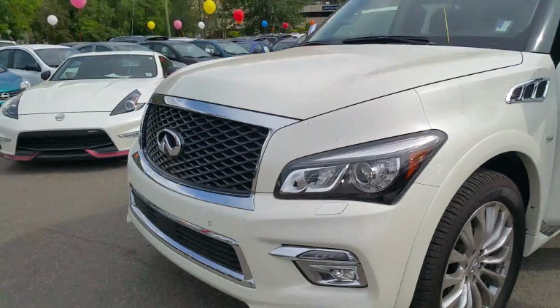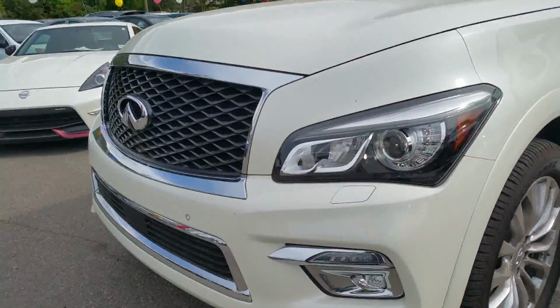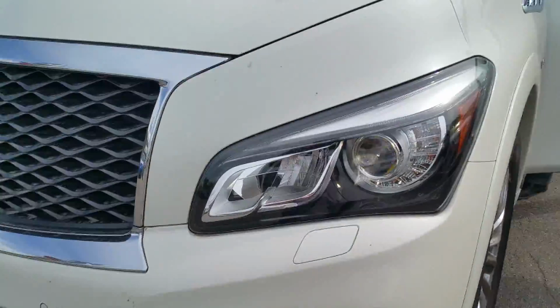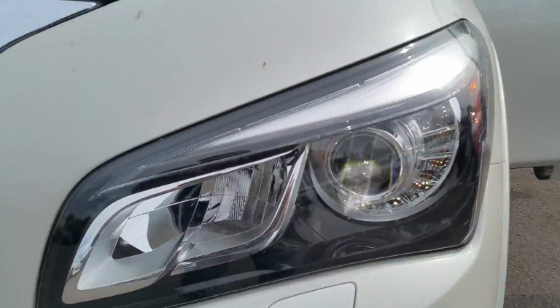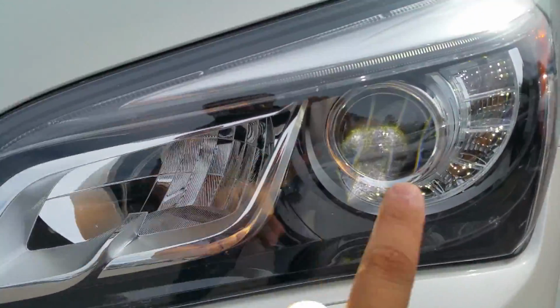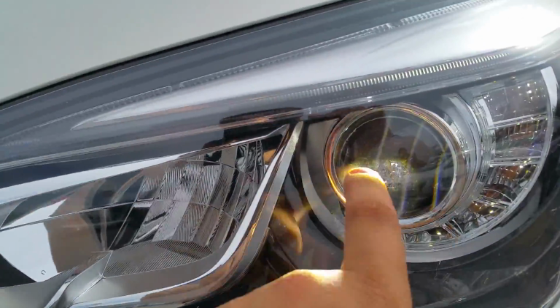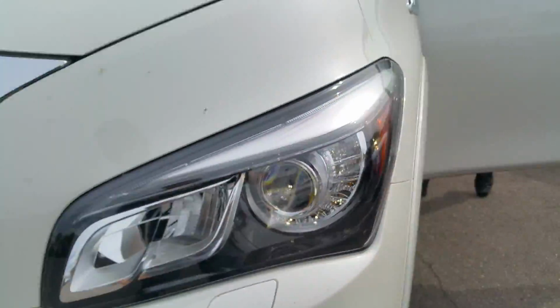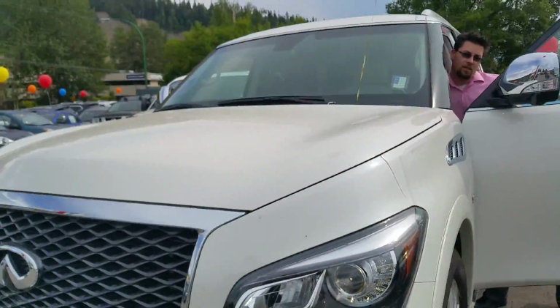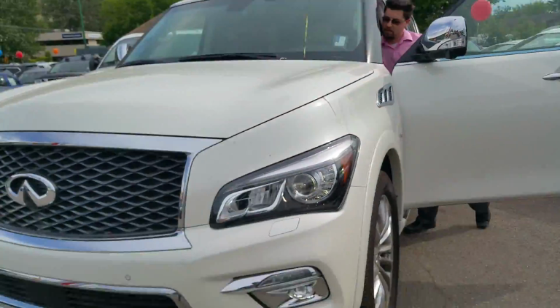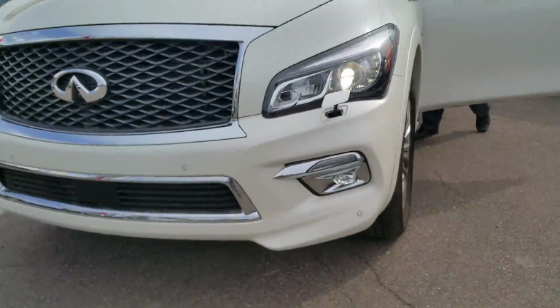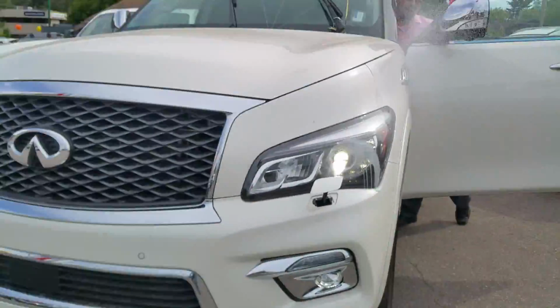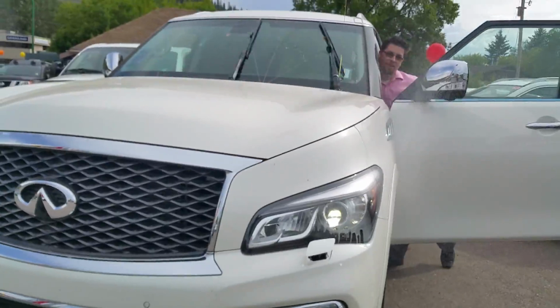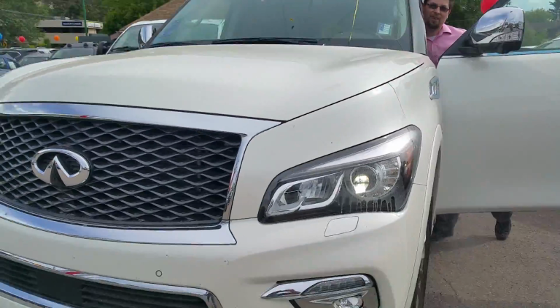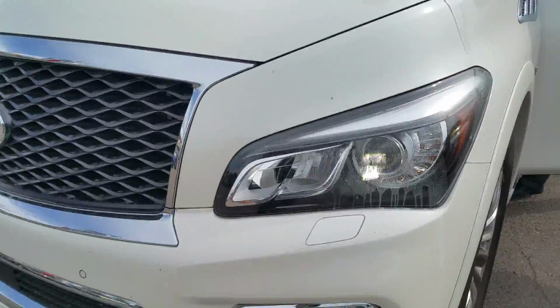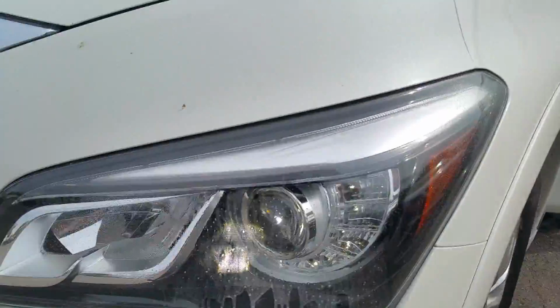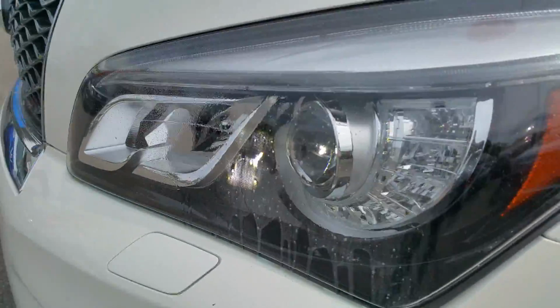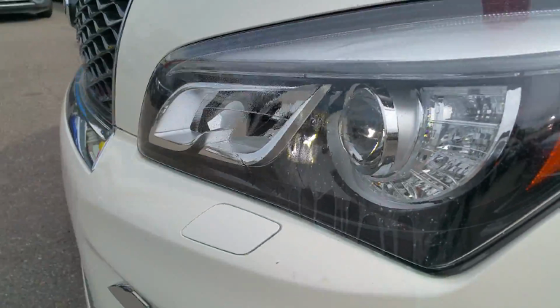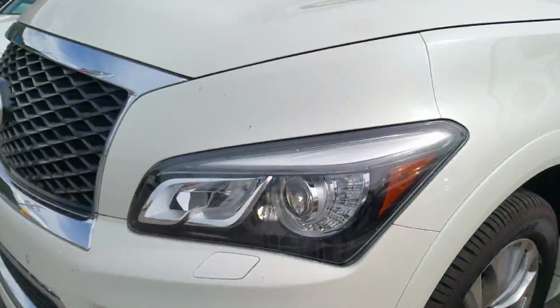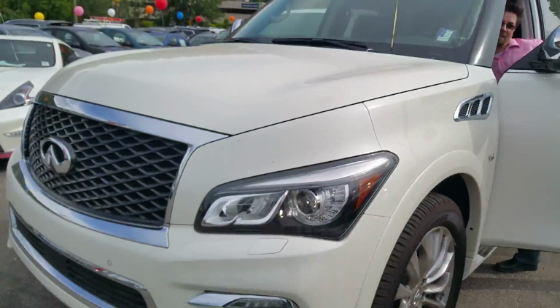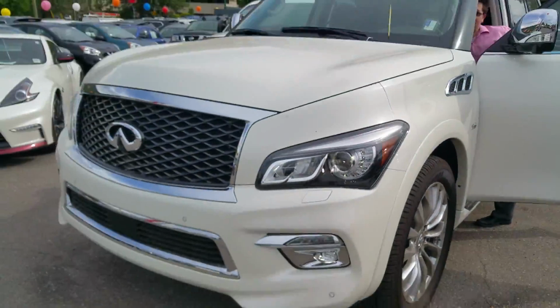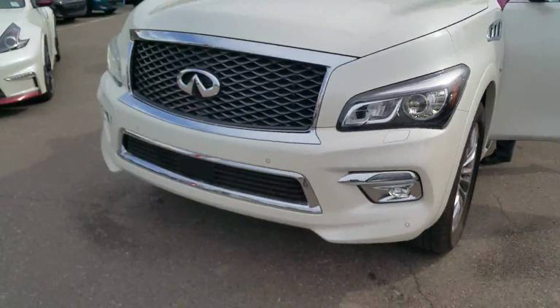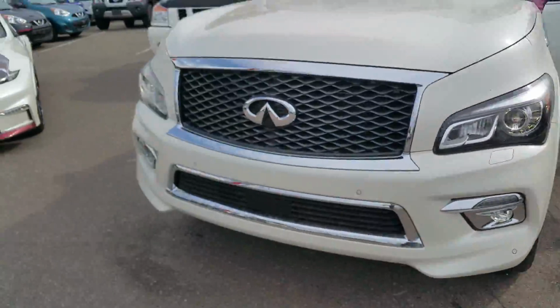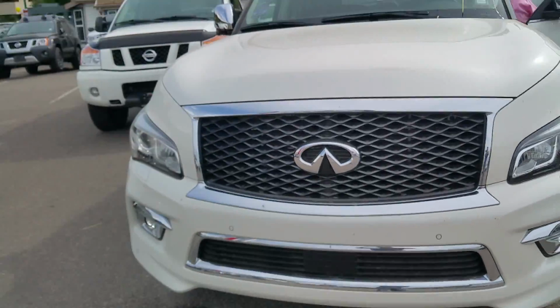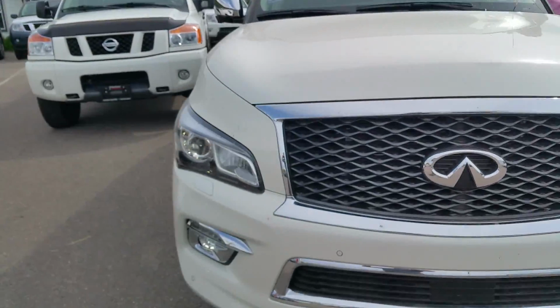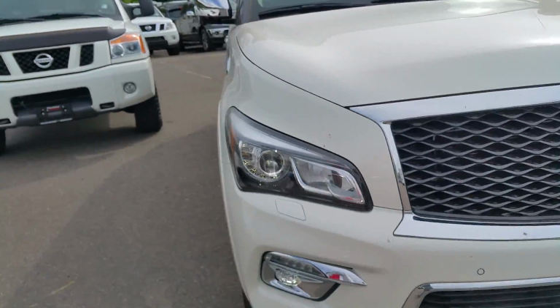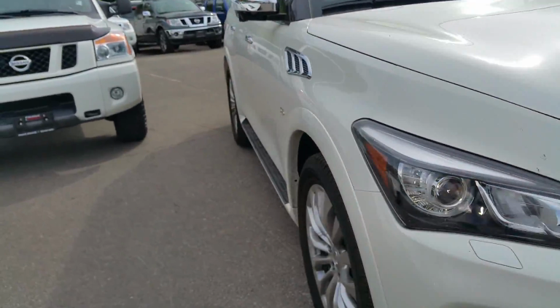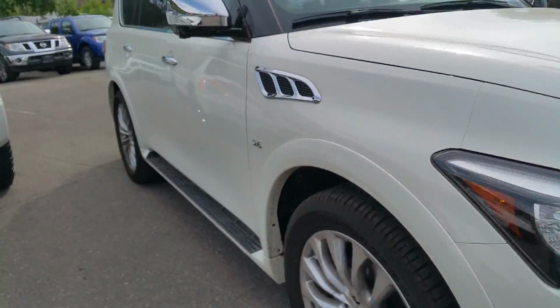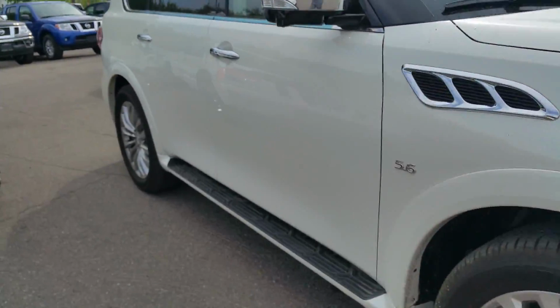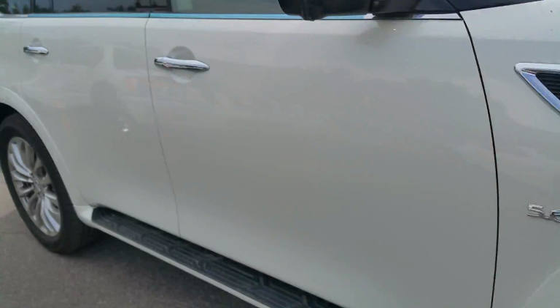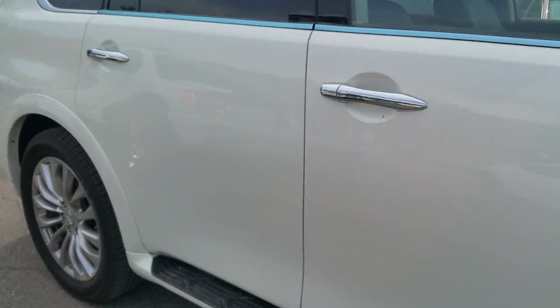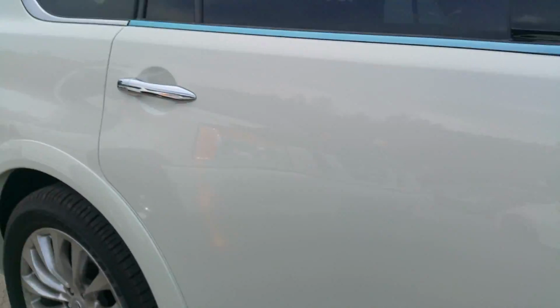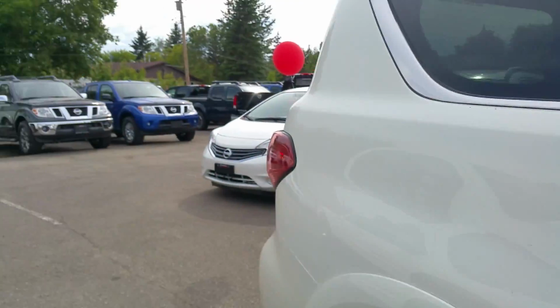These LED HID projector headlights are looking awesome. Oh look at that — they even clean themselves! Fantastic looking. All right, let's go check out some of the used inventory.